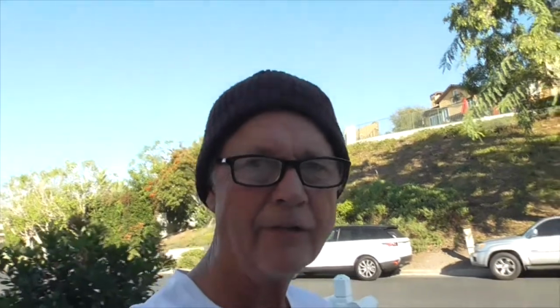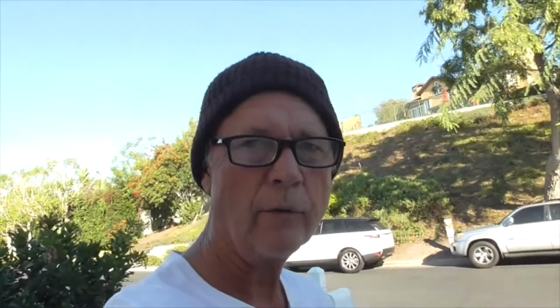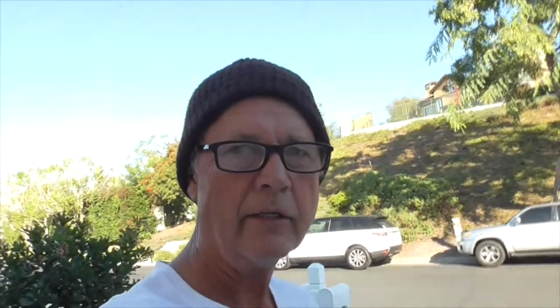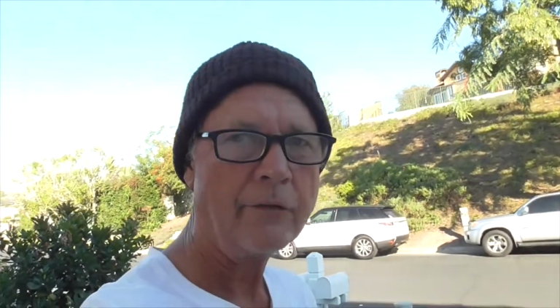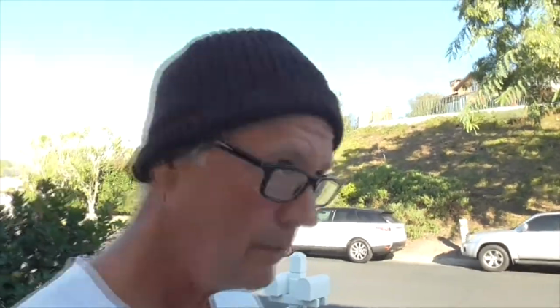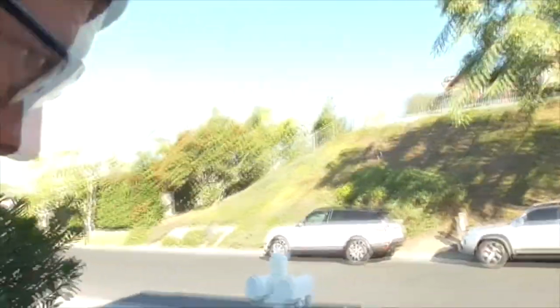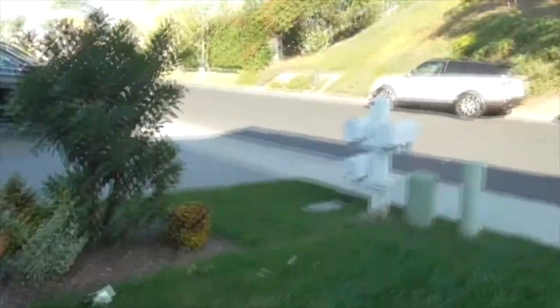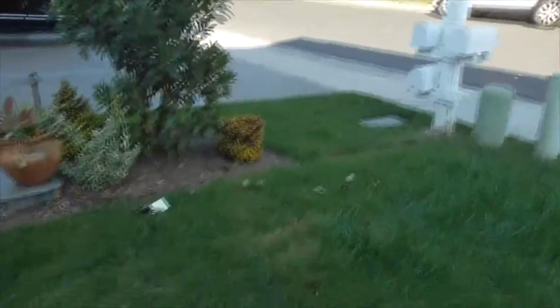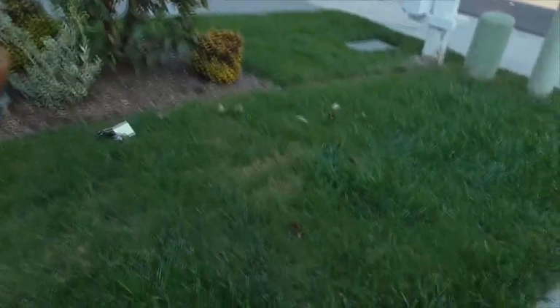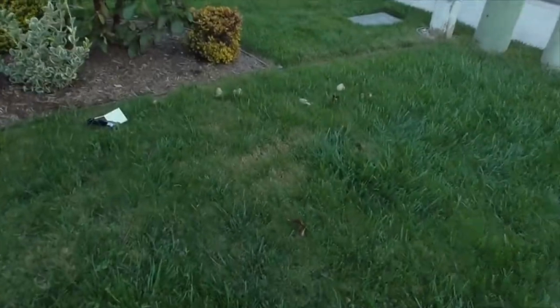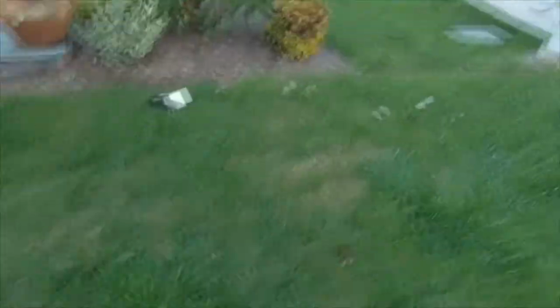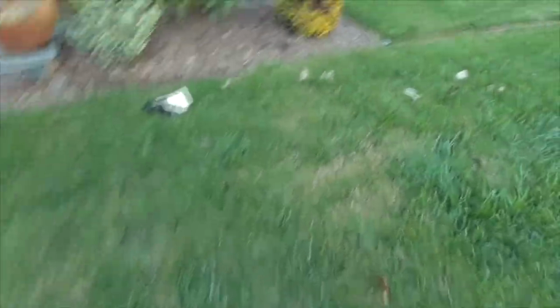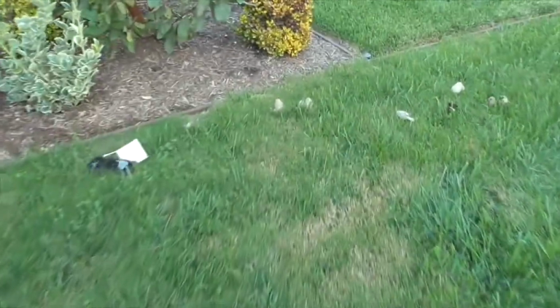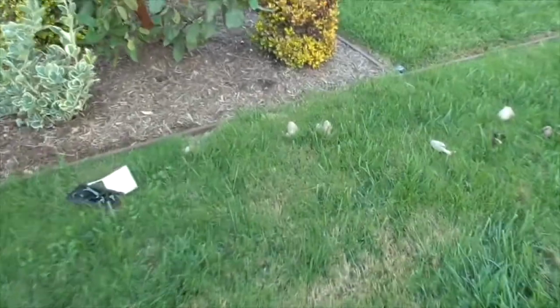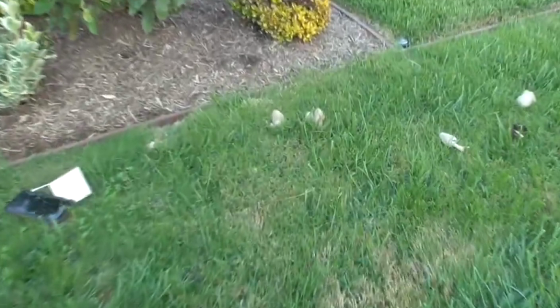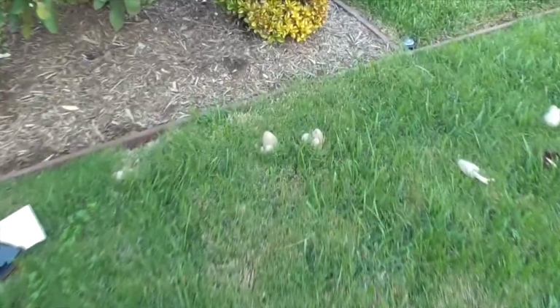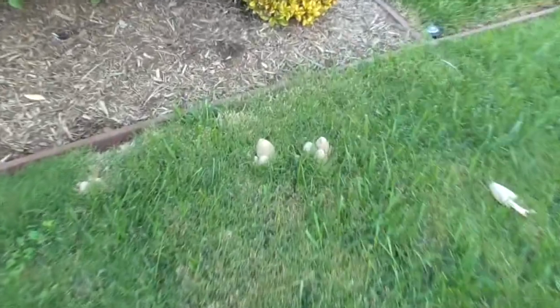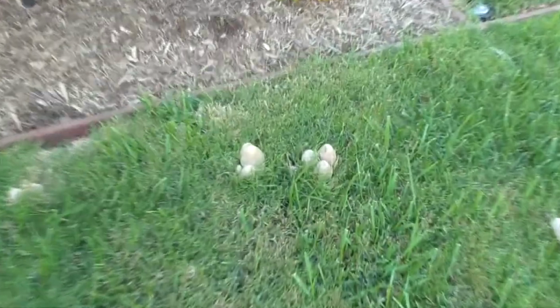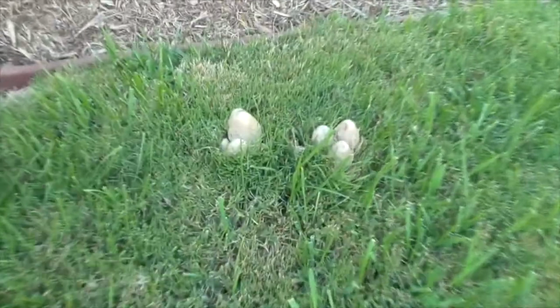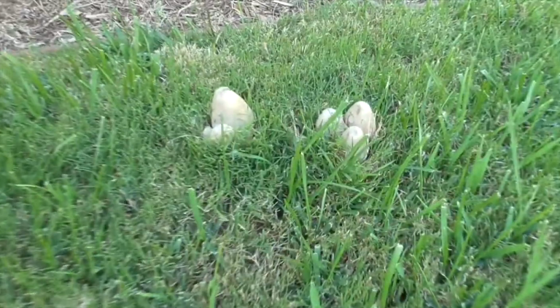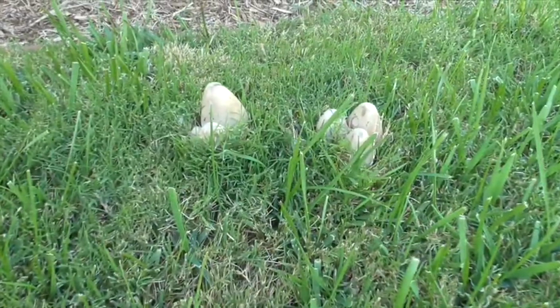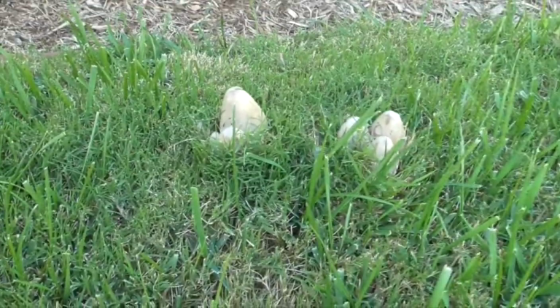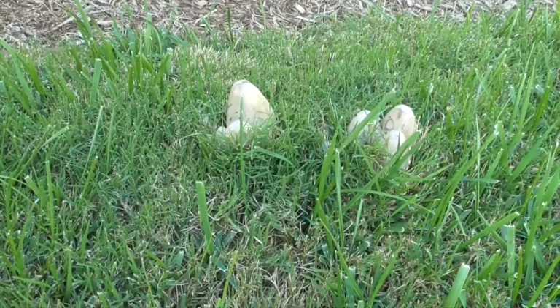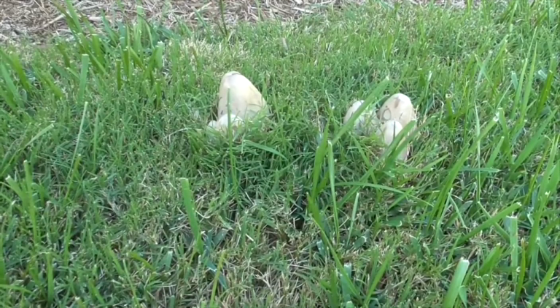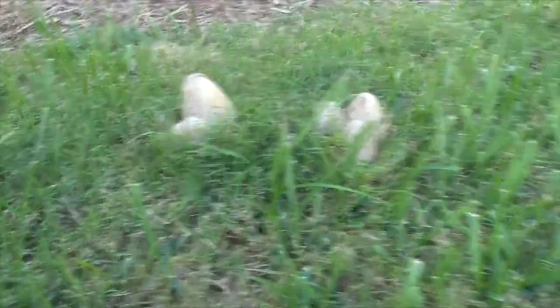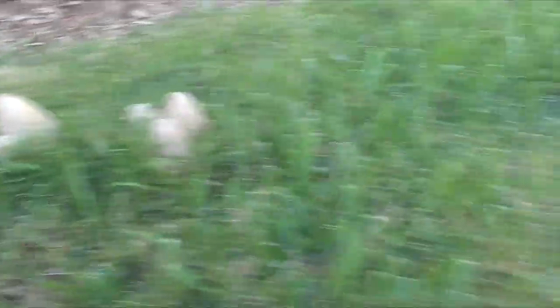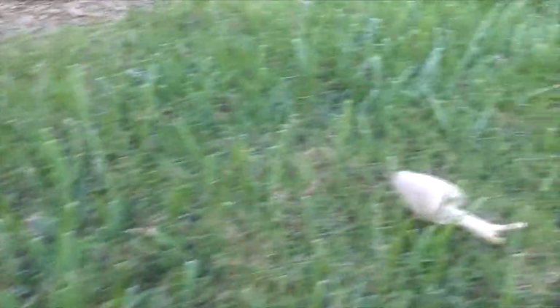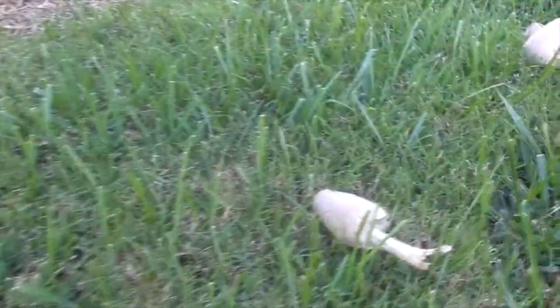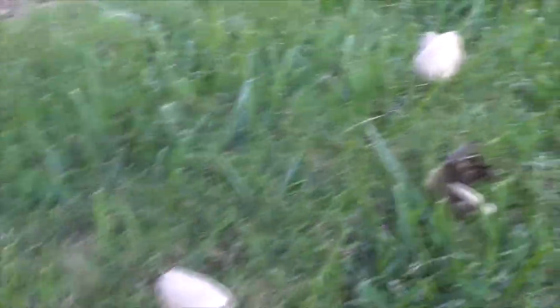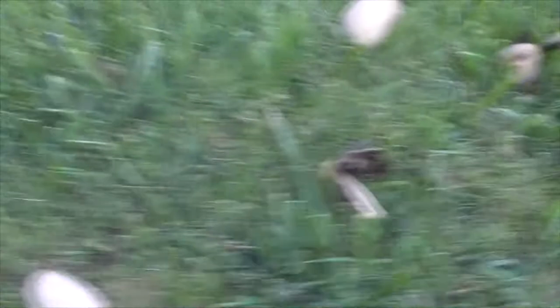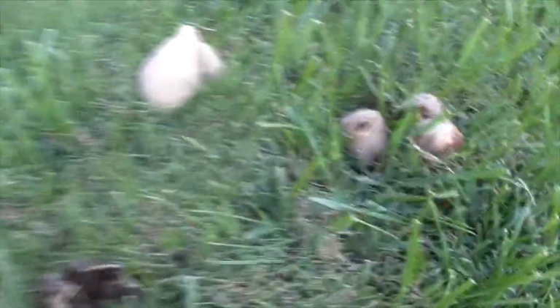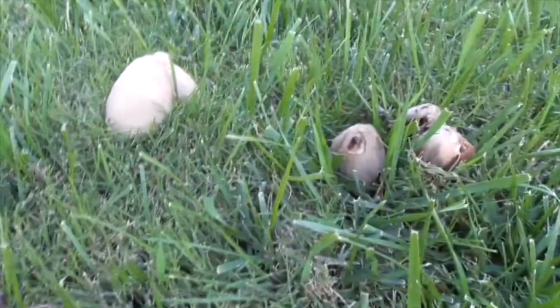Hi, it's another great day in Cota de Casa. I'm in my front yard, and here growing in my lawn, here we go, we have some mushrooms here and over here.